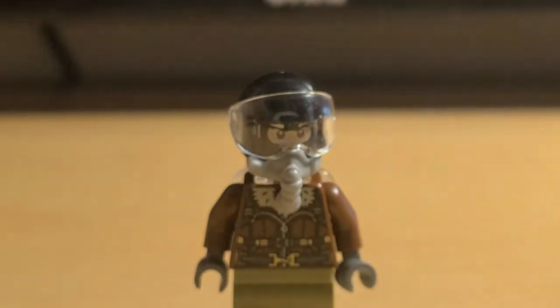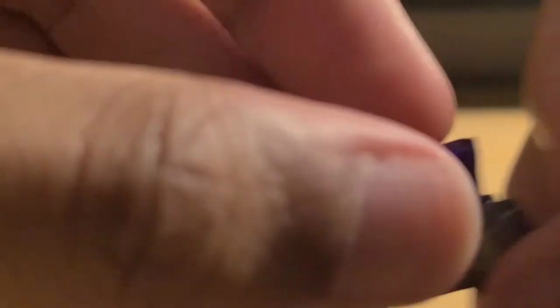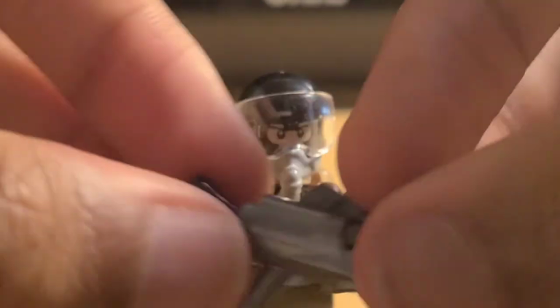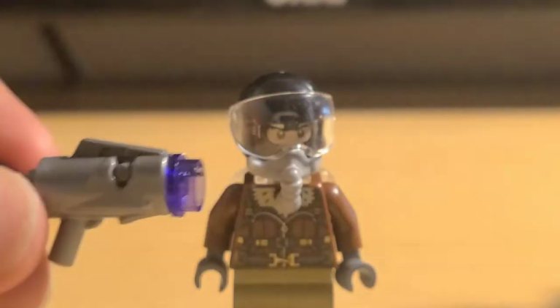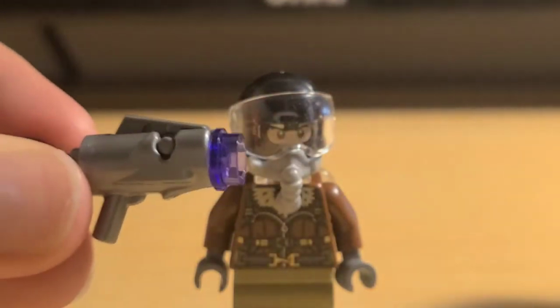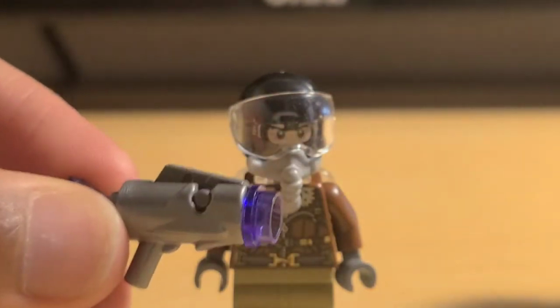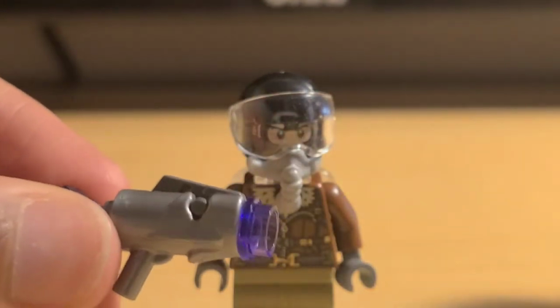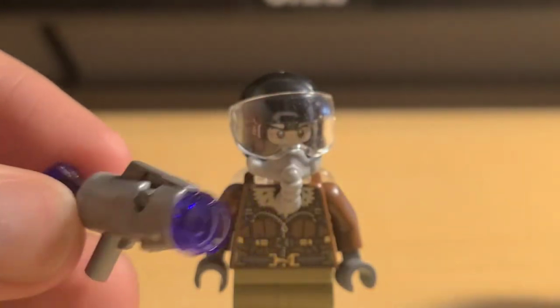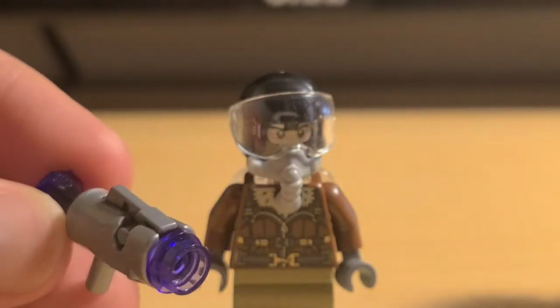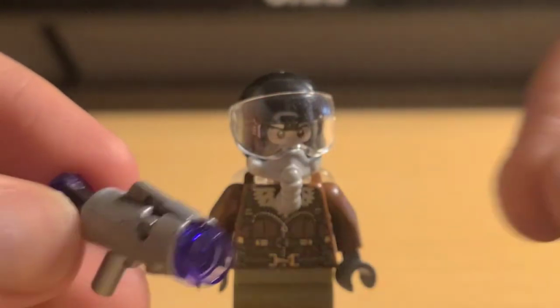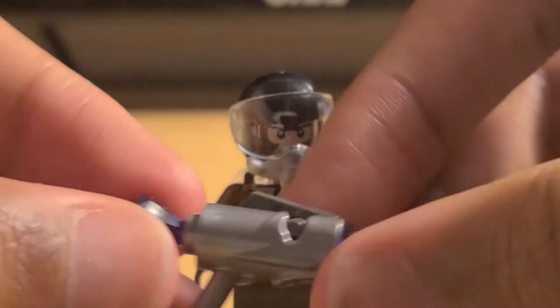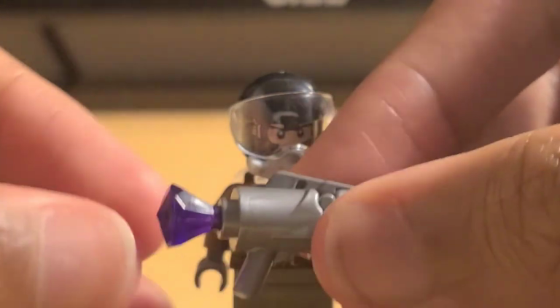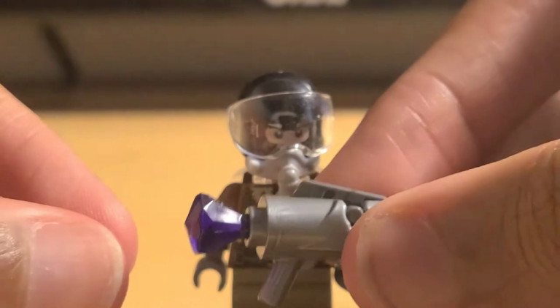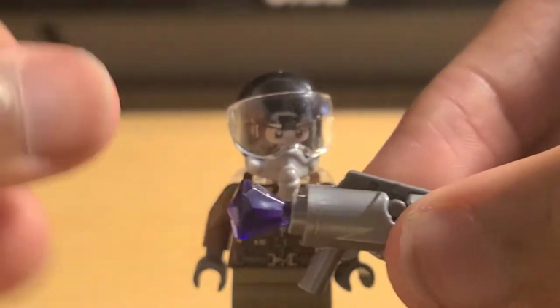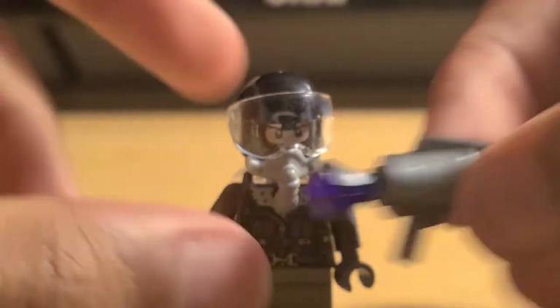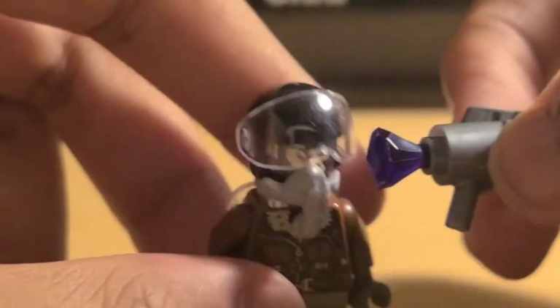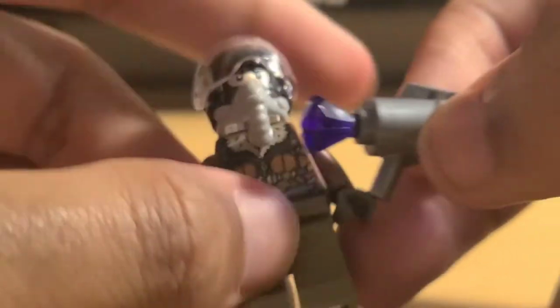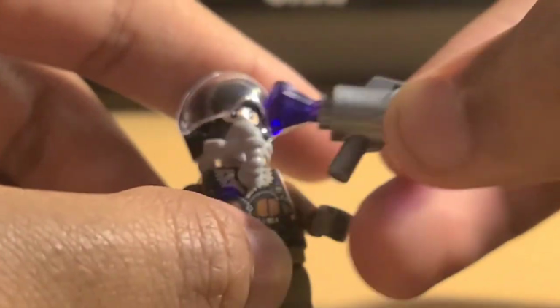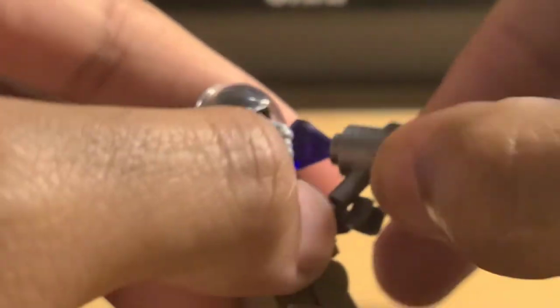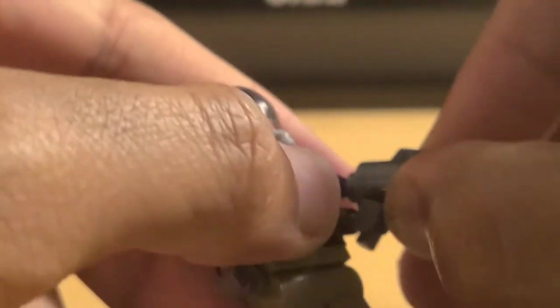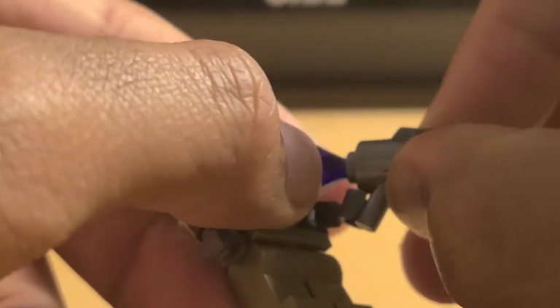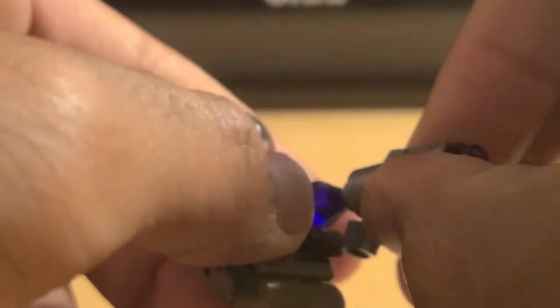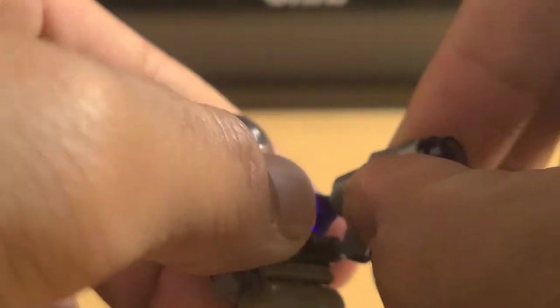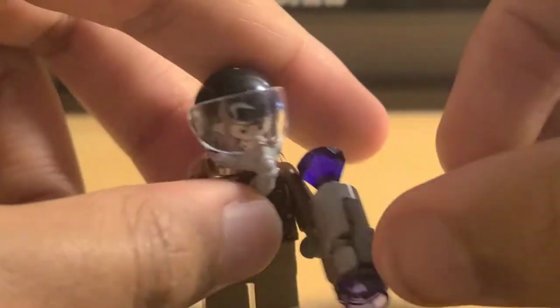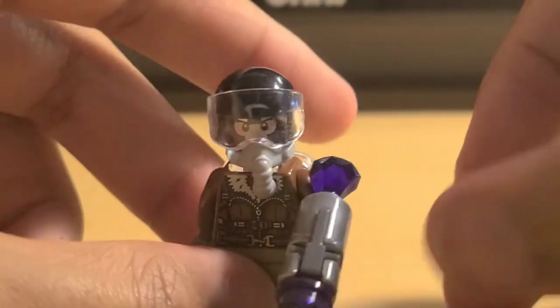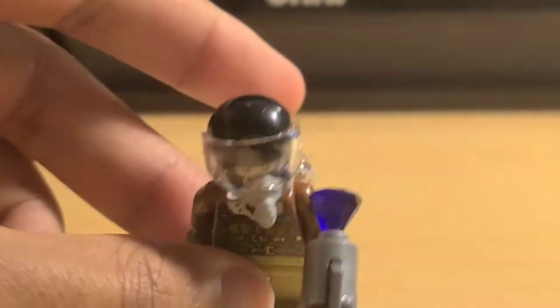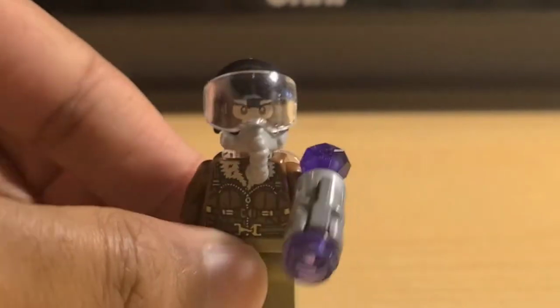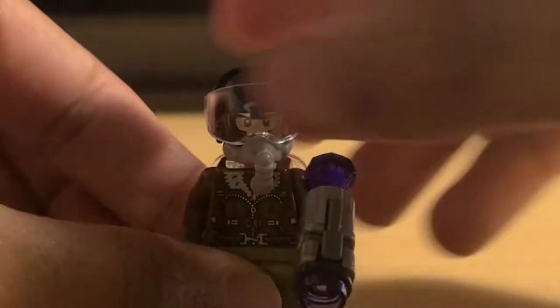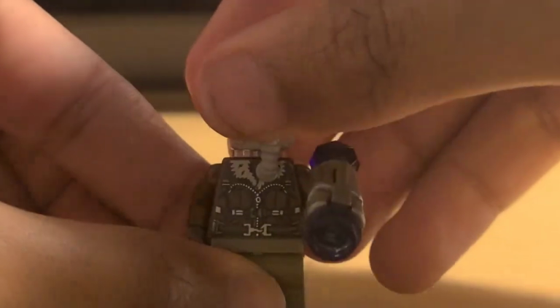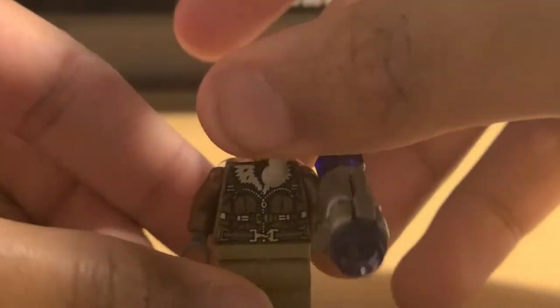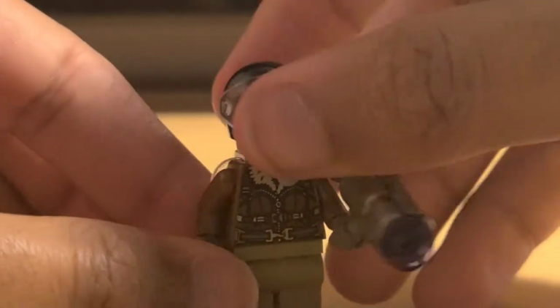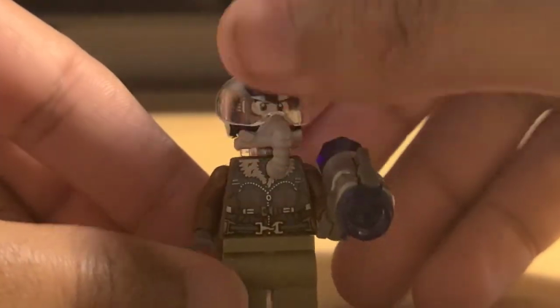His gun is just a standard stud shooter with a purple blast and a purple jewel in the back. That's it for the minifigures. Now let's move on to the builds.